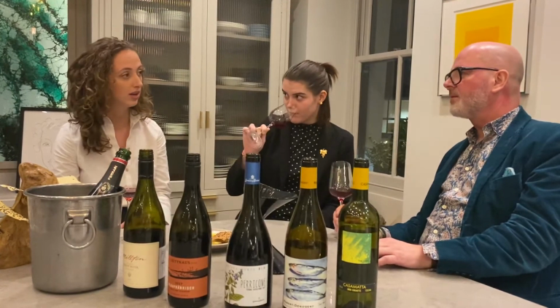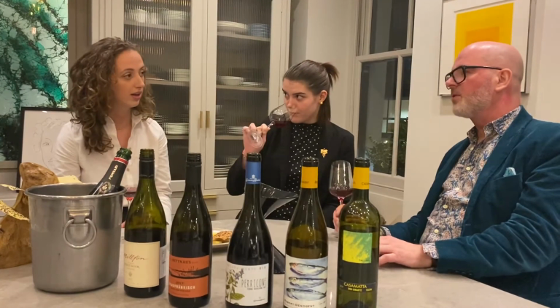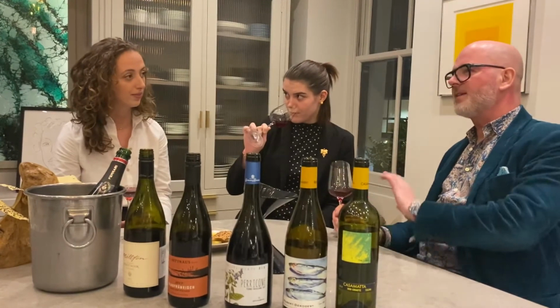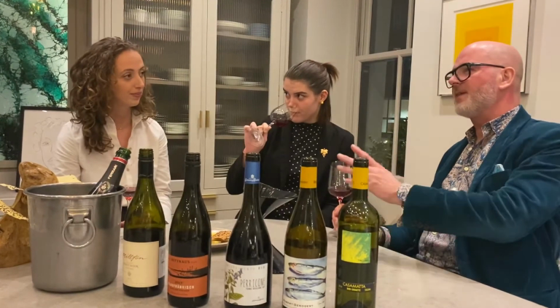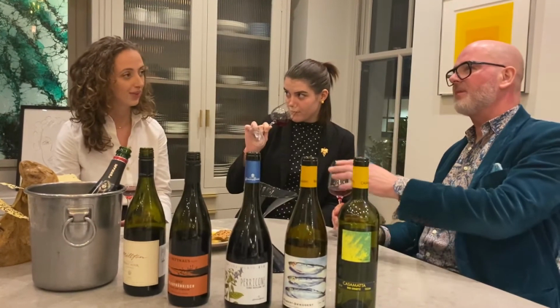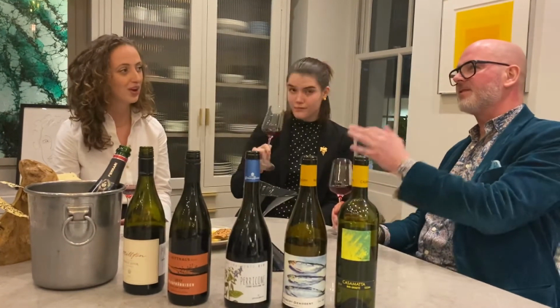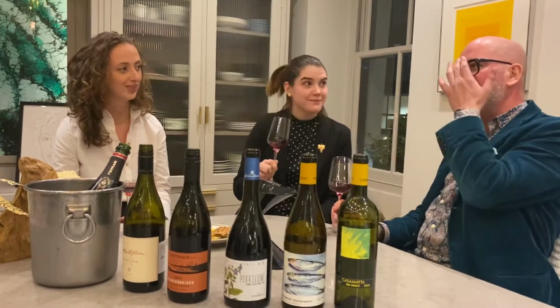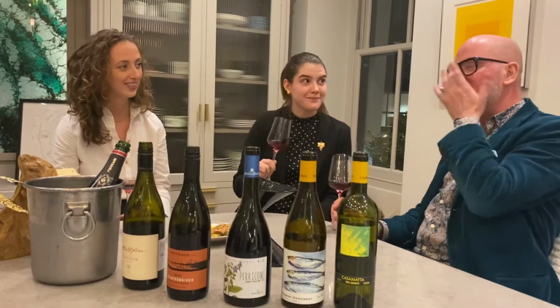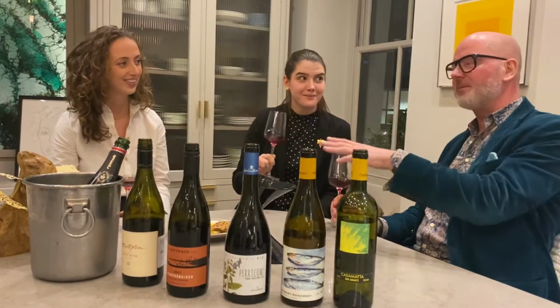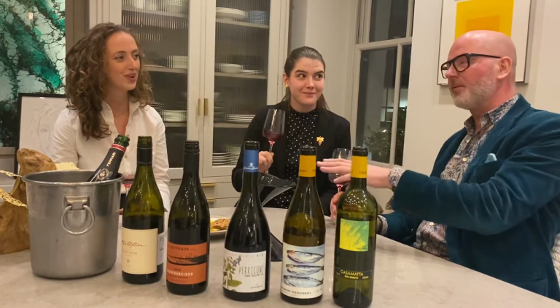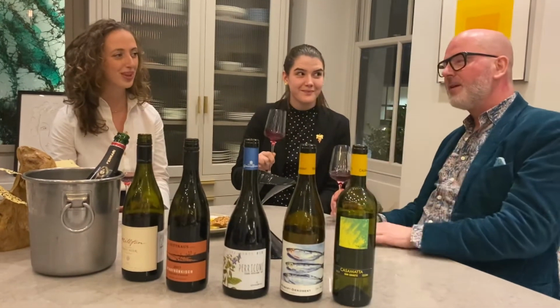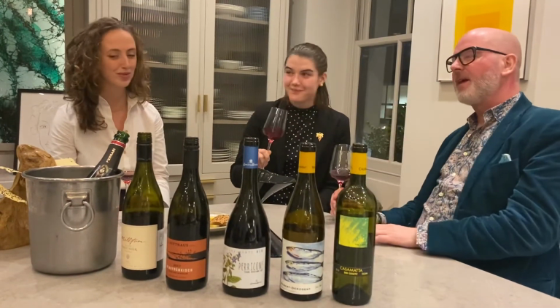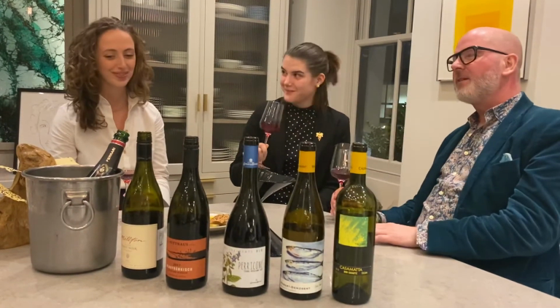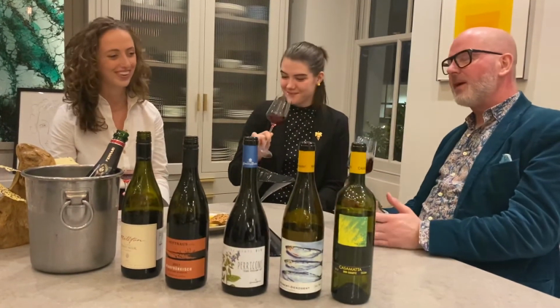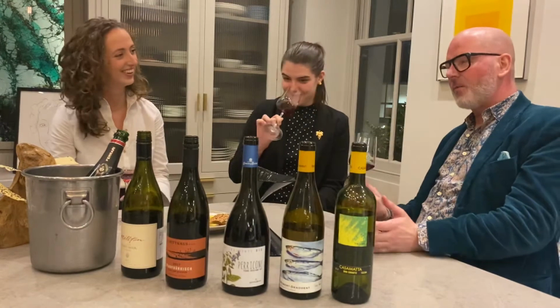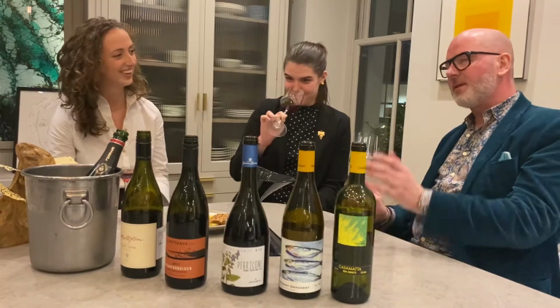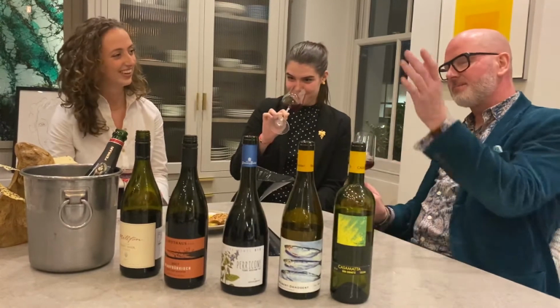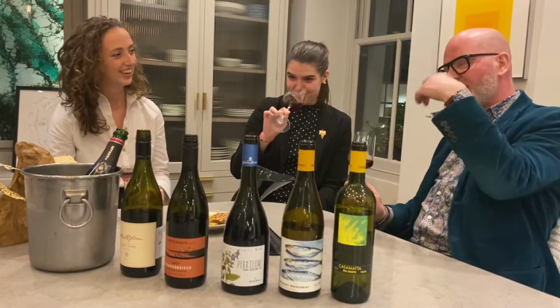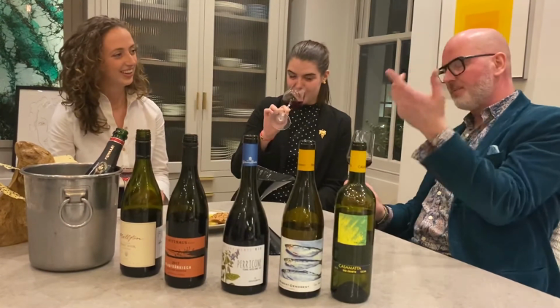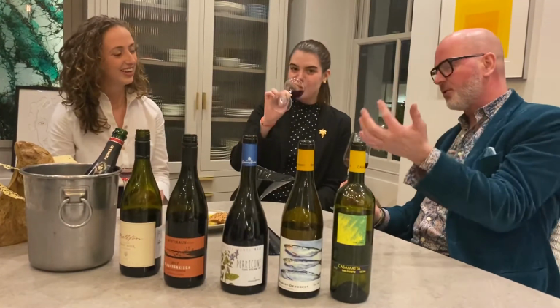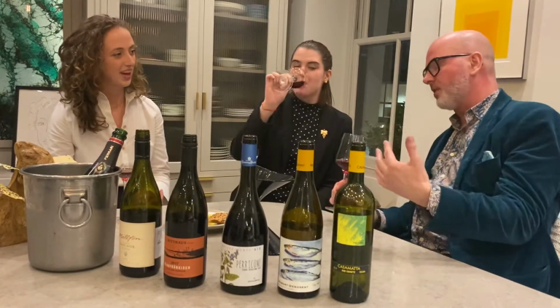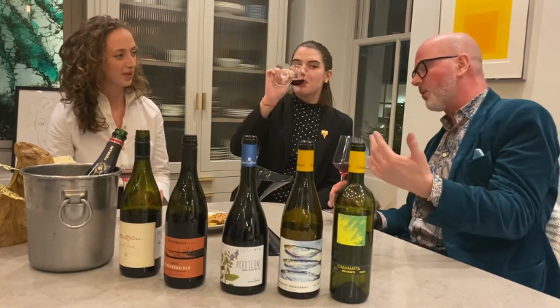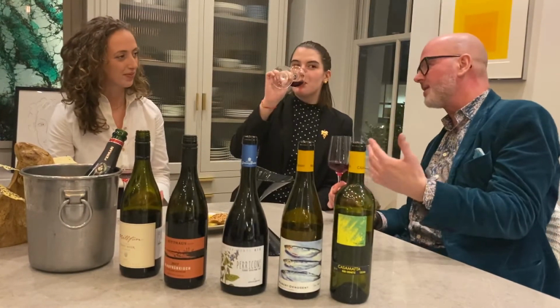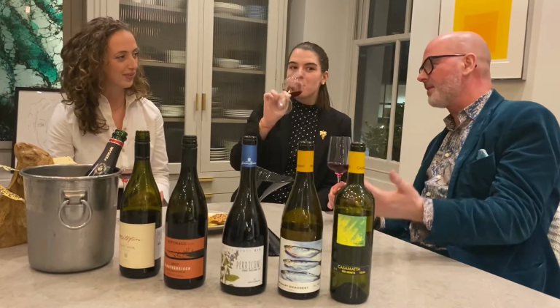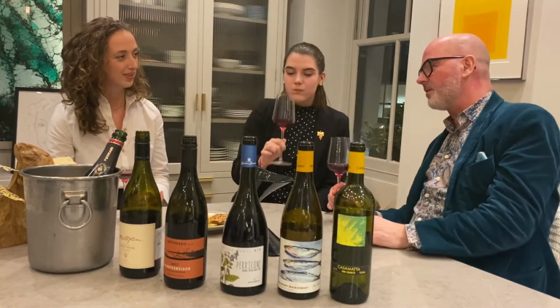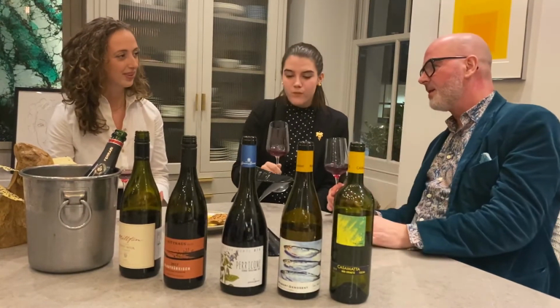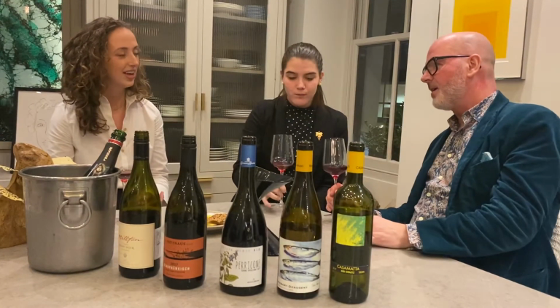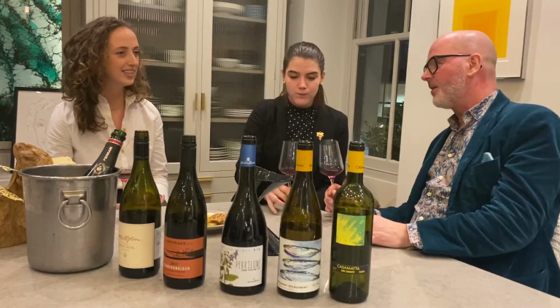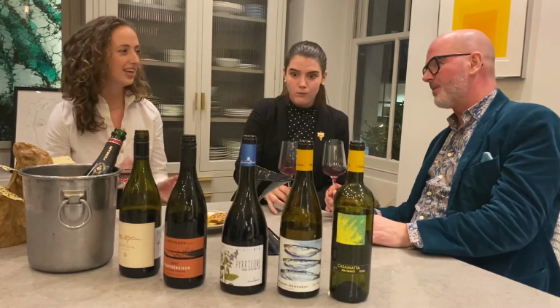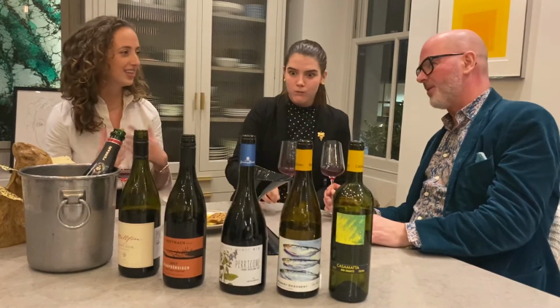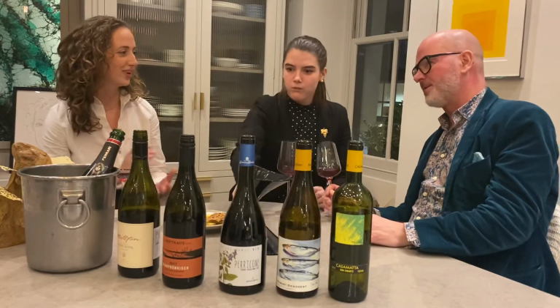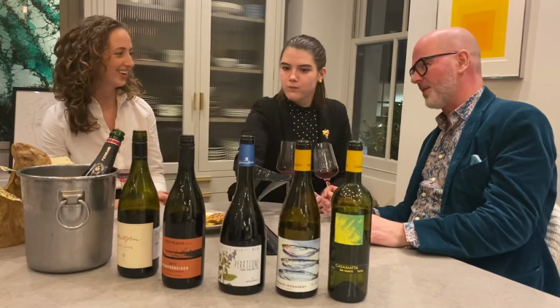They were the first winery to be certified biodynamic and organic in New Zealand. I'm not going to get into biodynamic because we've done that before — we make the wine by the cycle of the moon. Should we be drinking the wine by the cycle of the moon? I know Margot loves this, though.